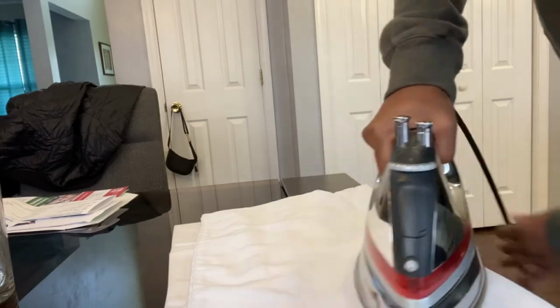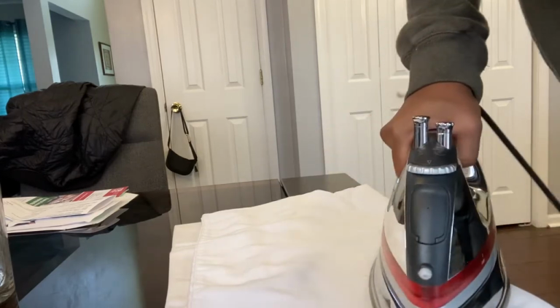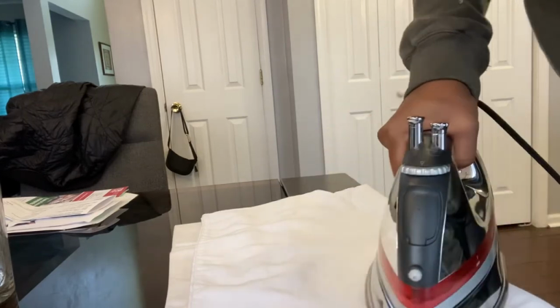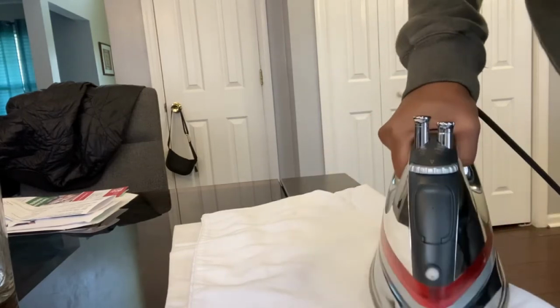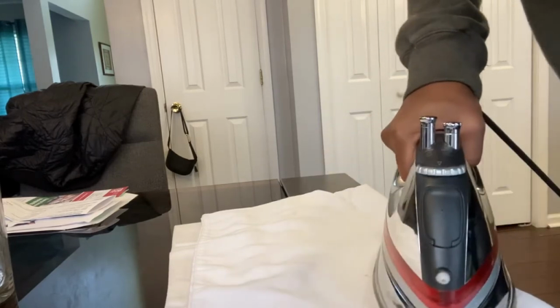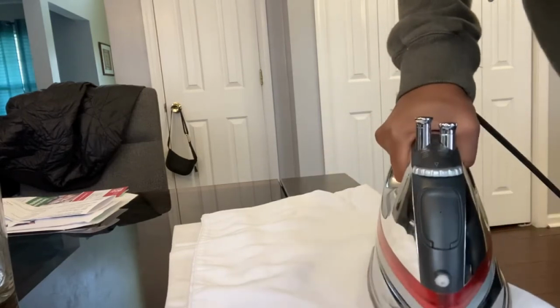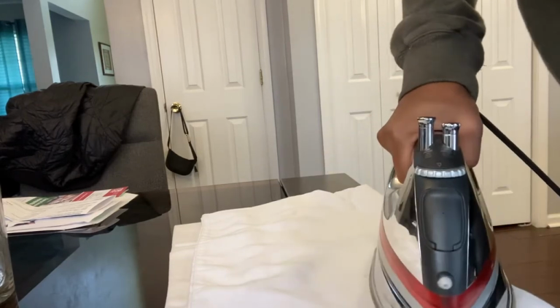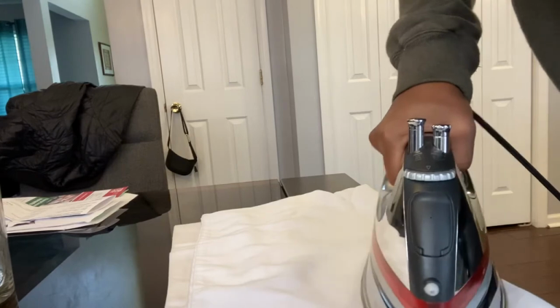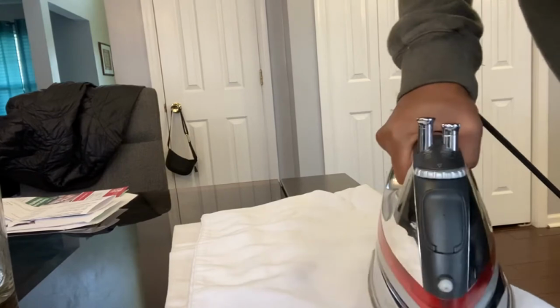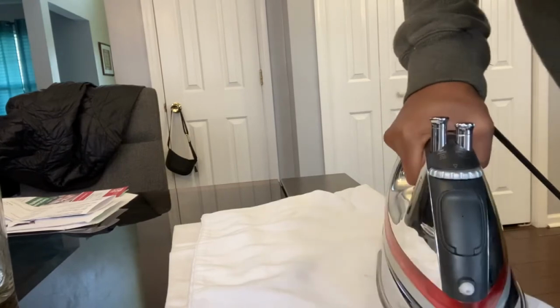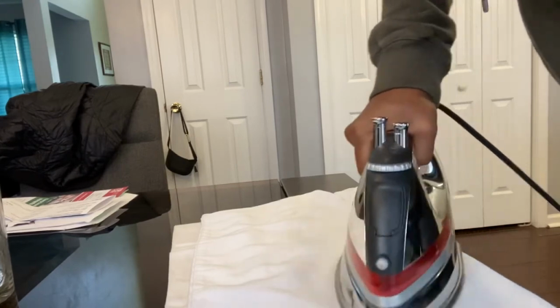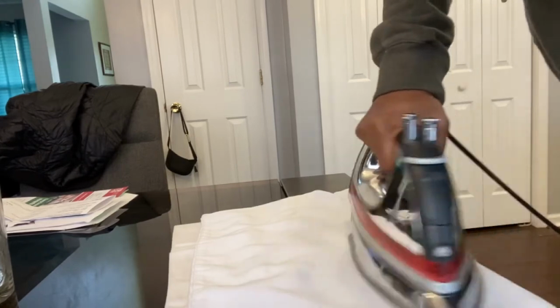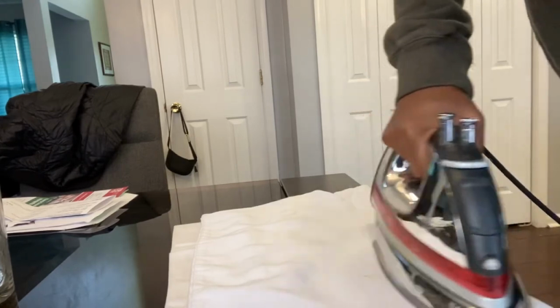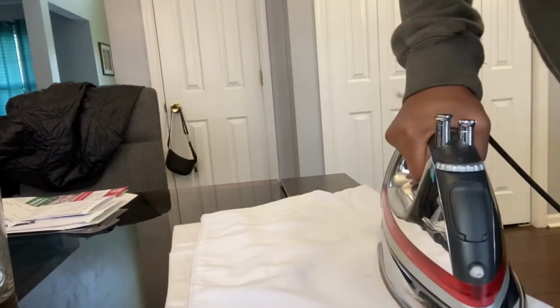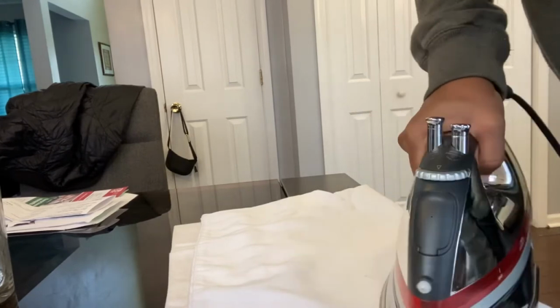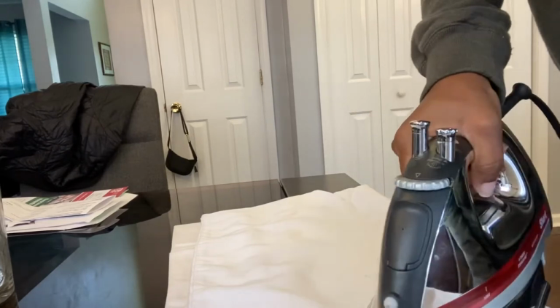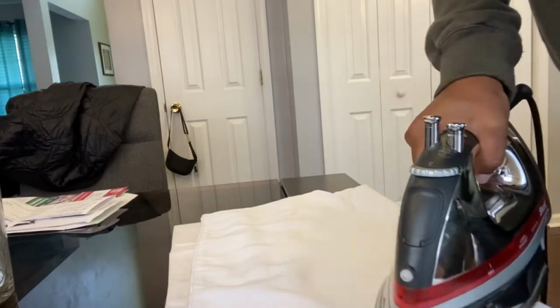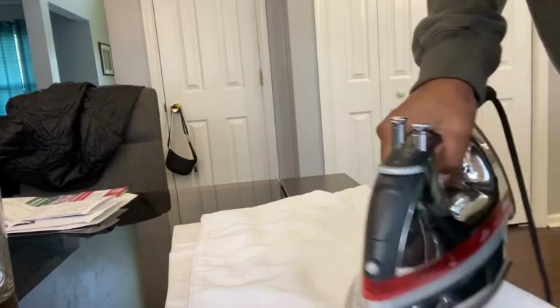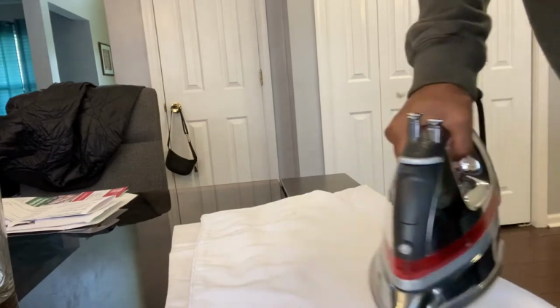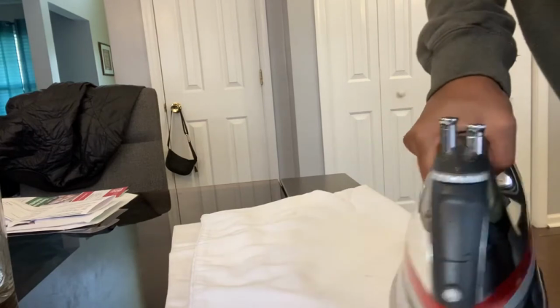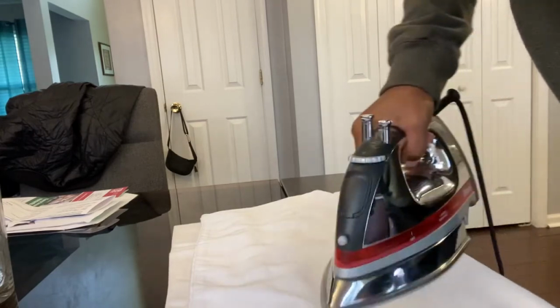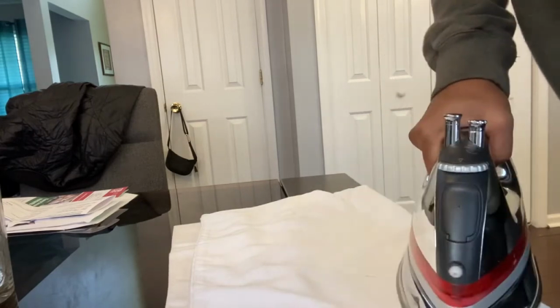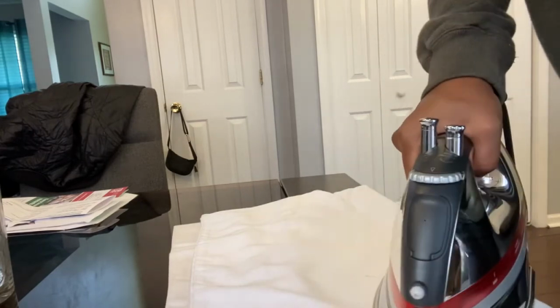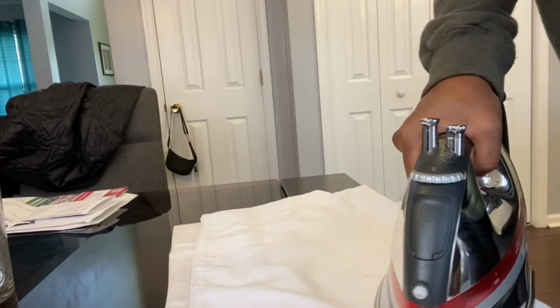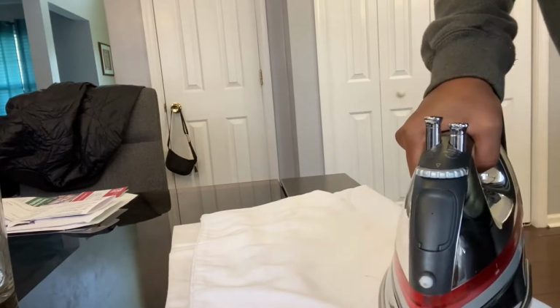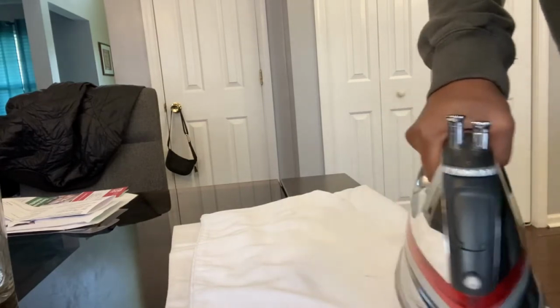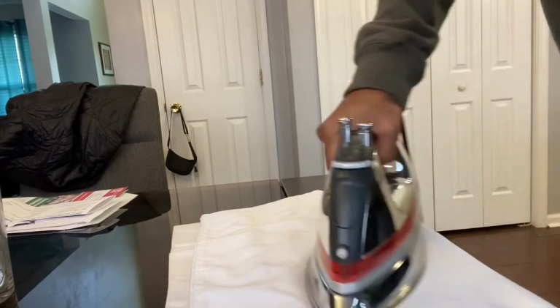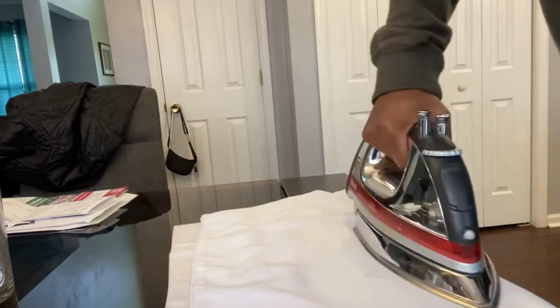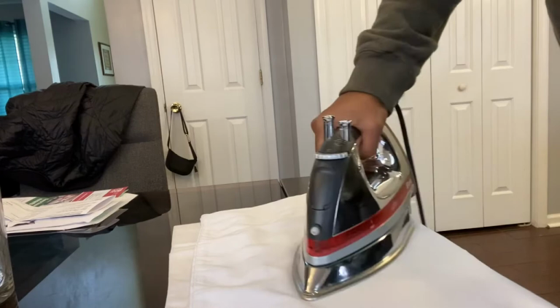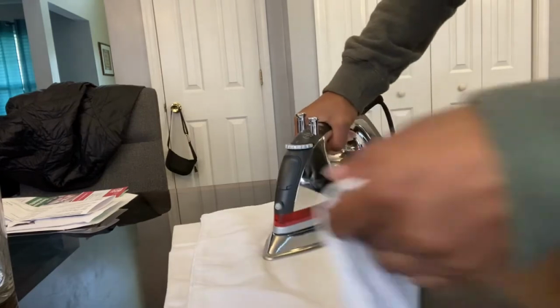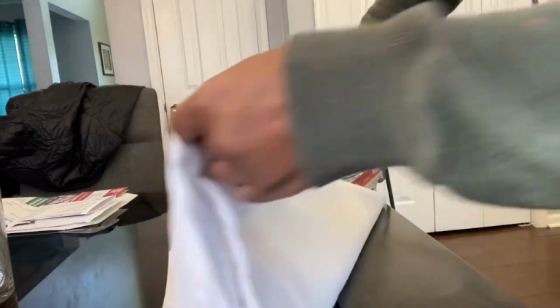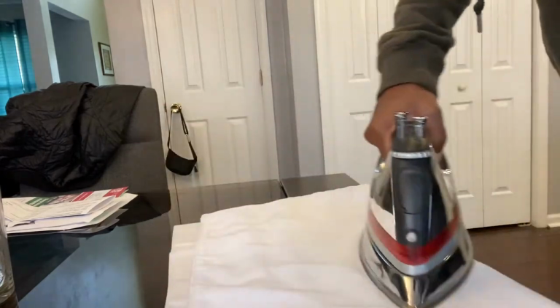I'm glad this worked. Now my husband won't be fussing. But I was scared — I didn't think it was going to work. Oh, it's working!